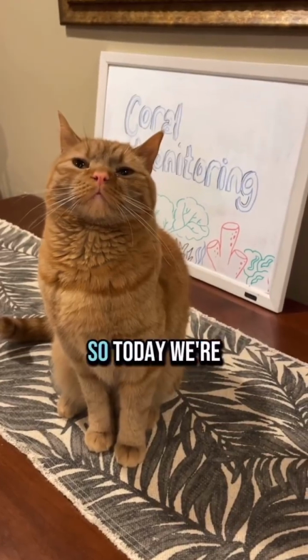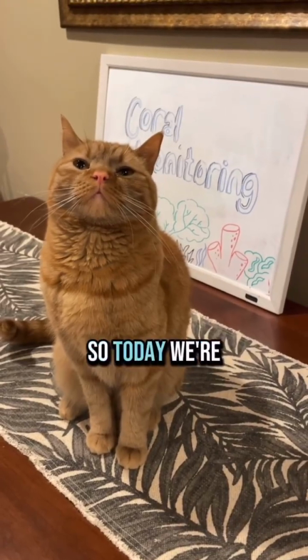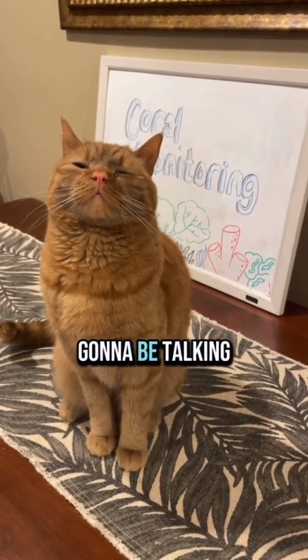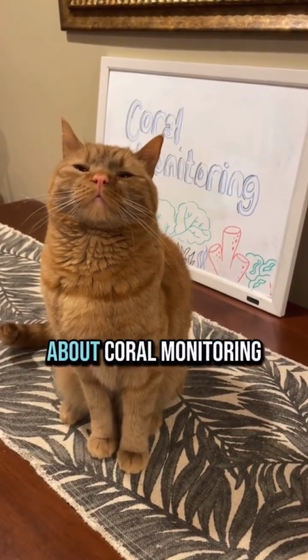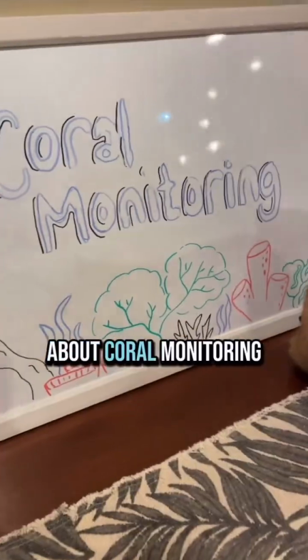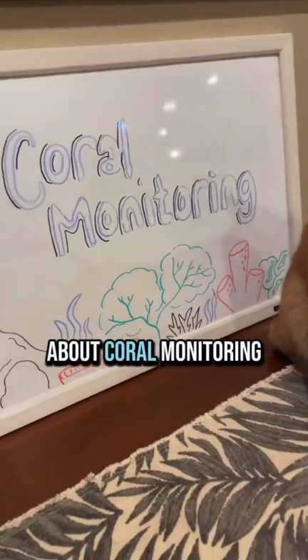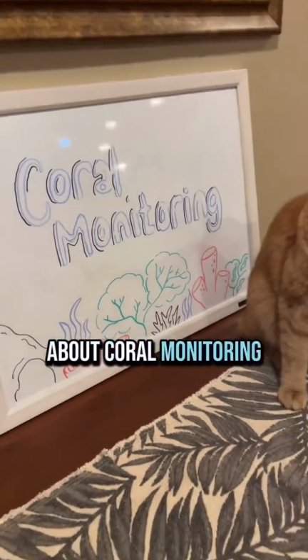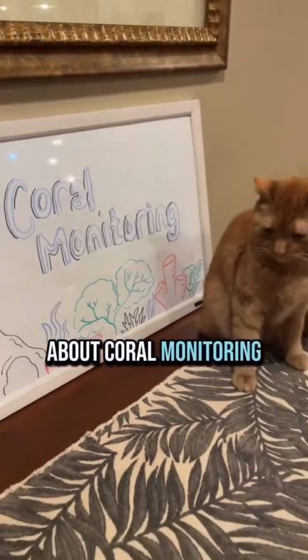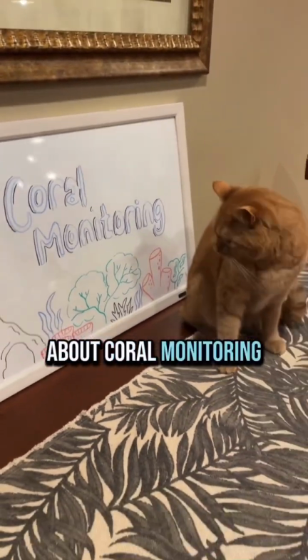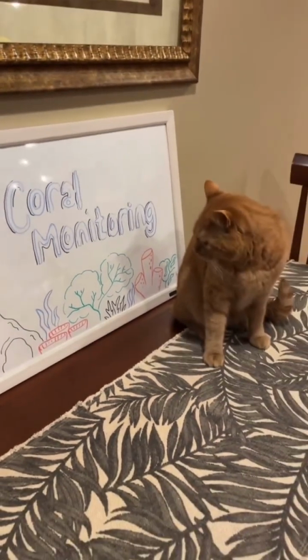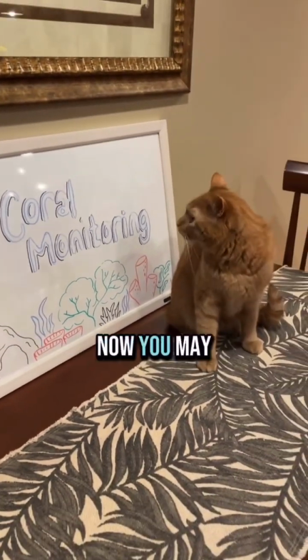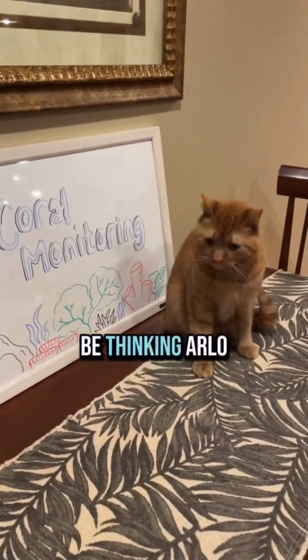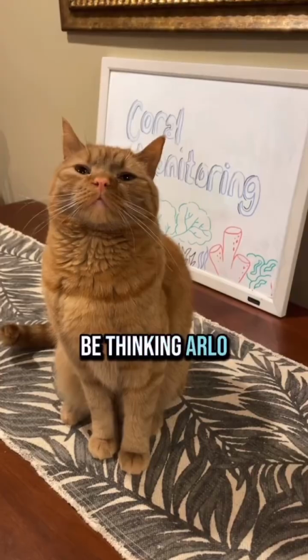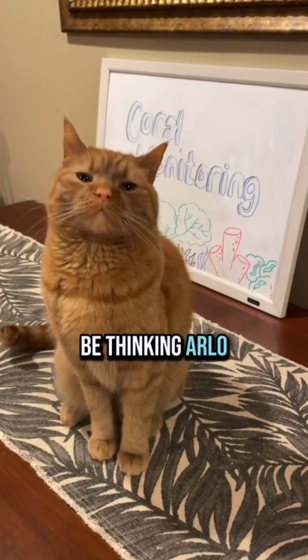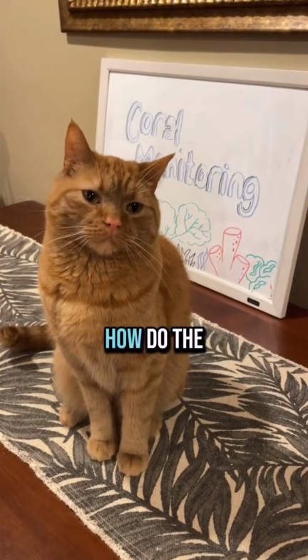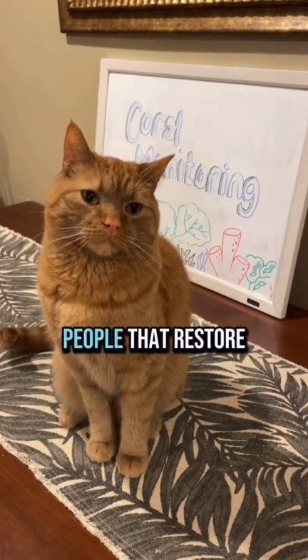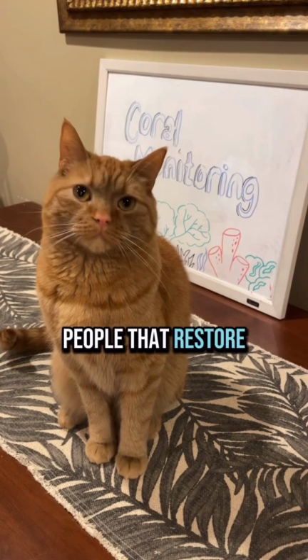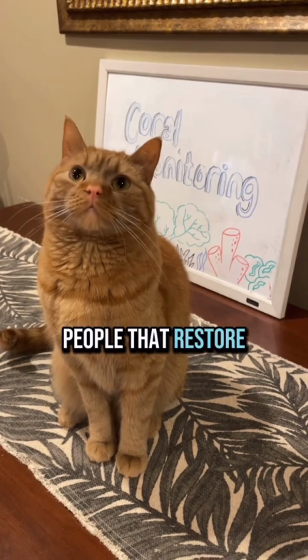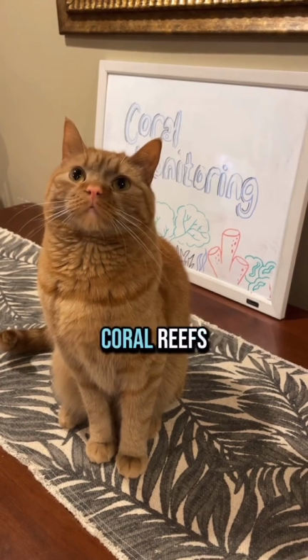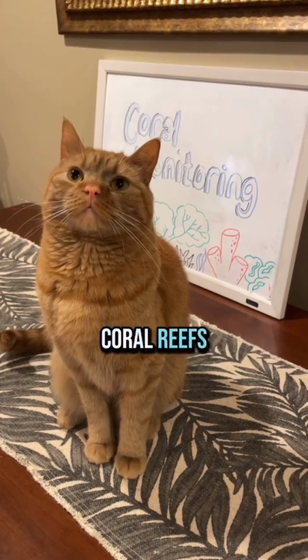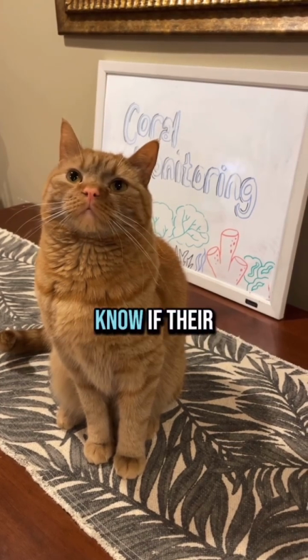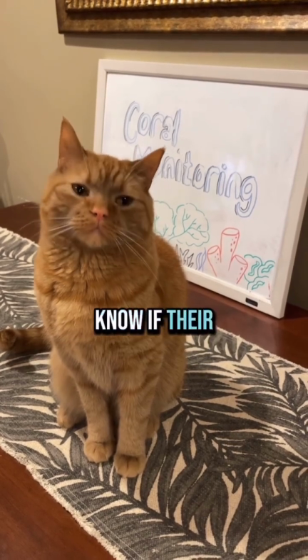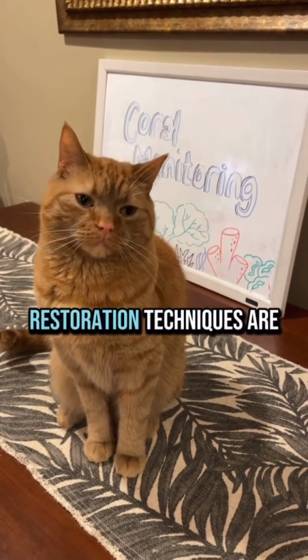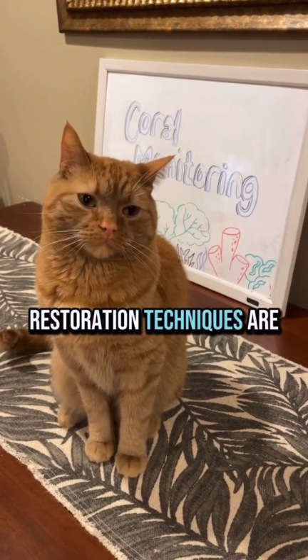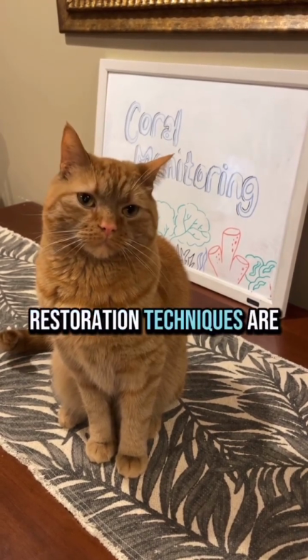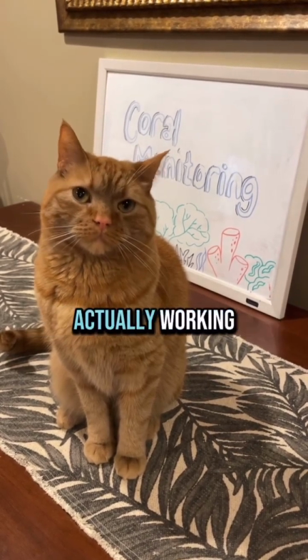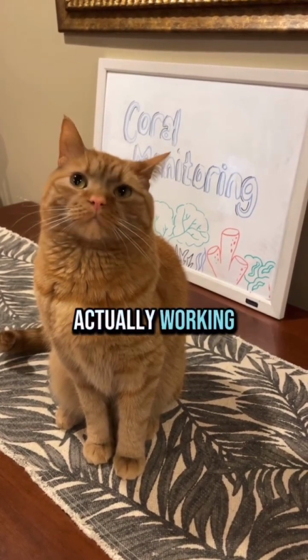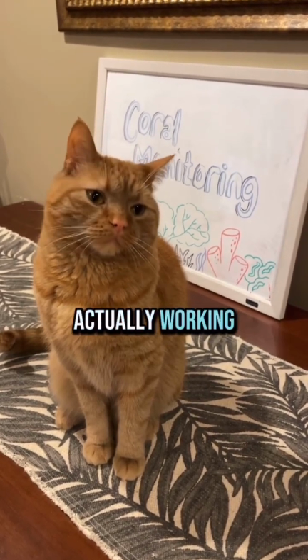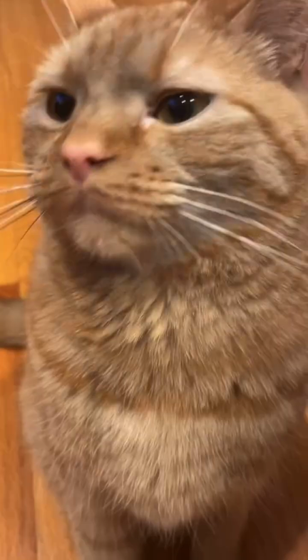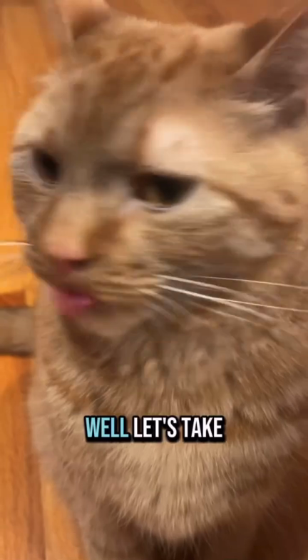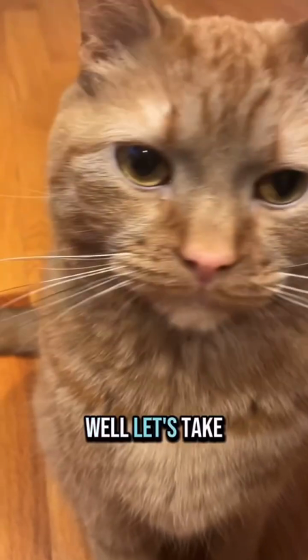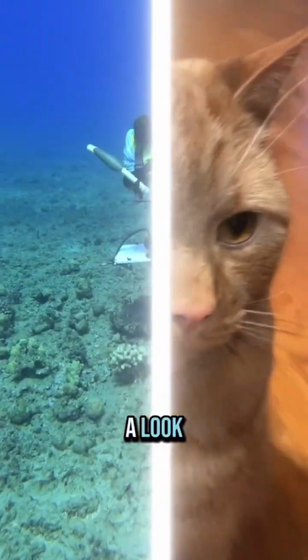So today we're going to be talking about coral monitoring. Now you may be thinking, Arlo, how do the people that restore coral reefs know if their restoration techniques are actually working? Well, let's take a look.